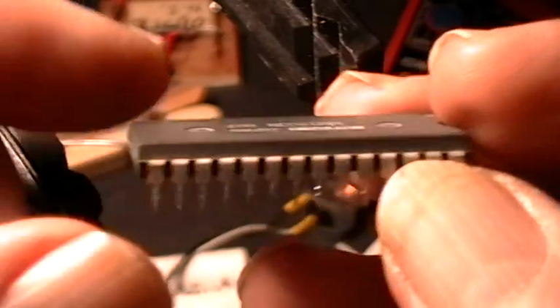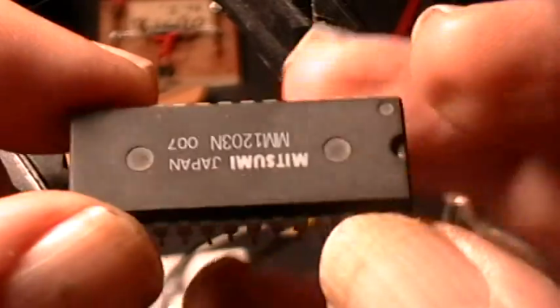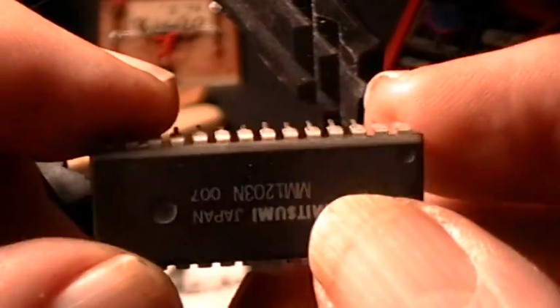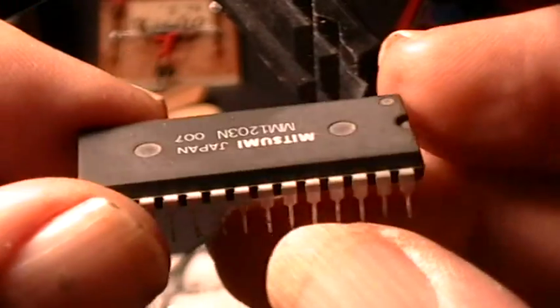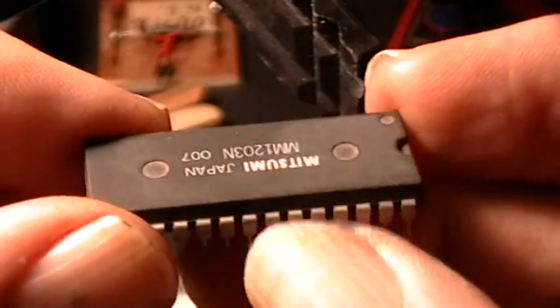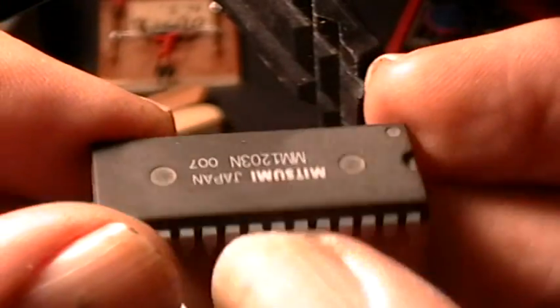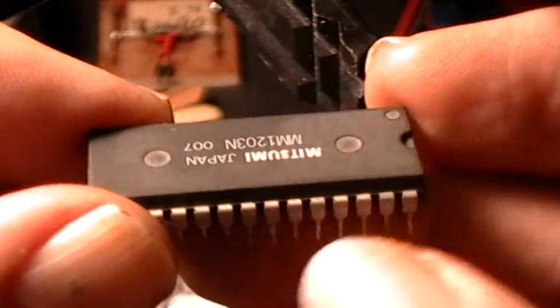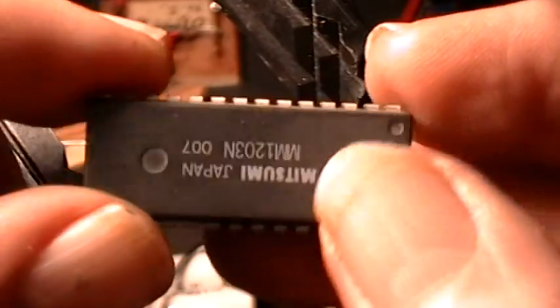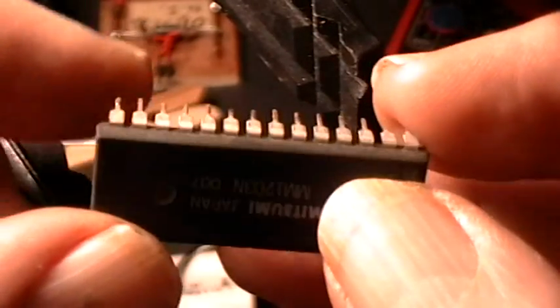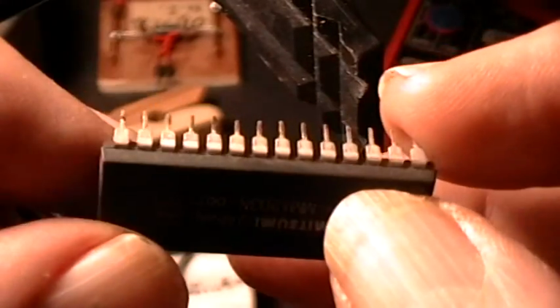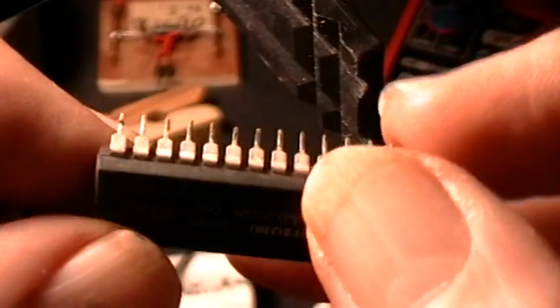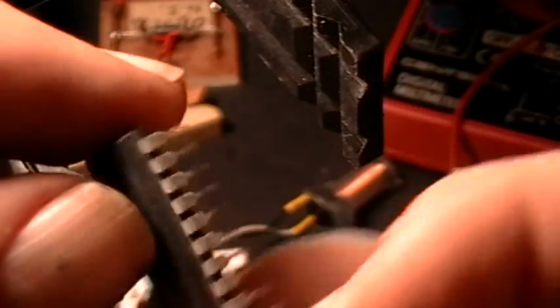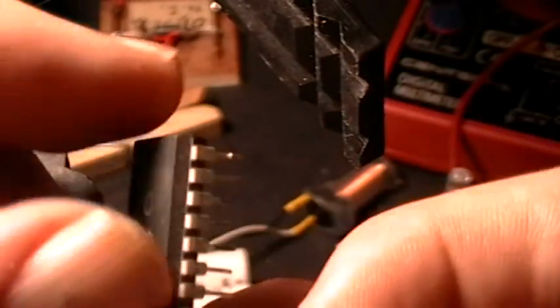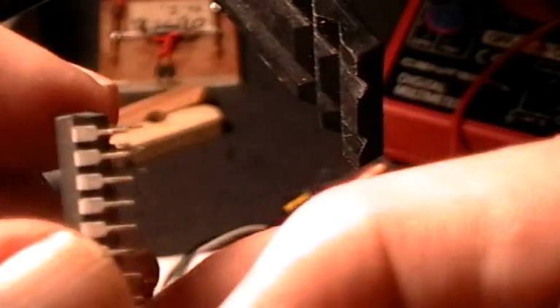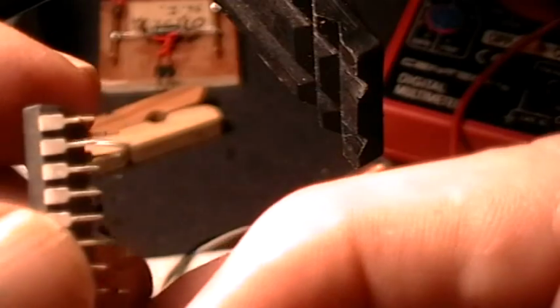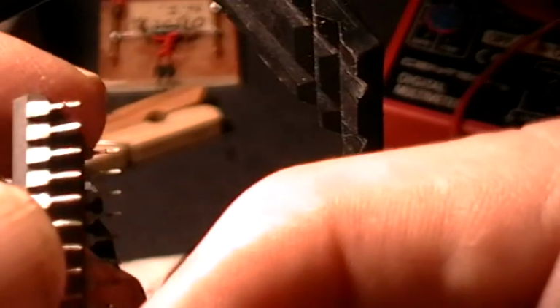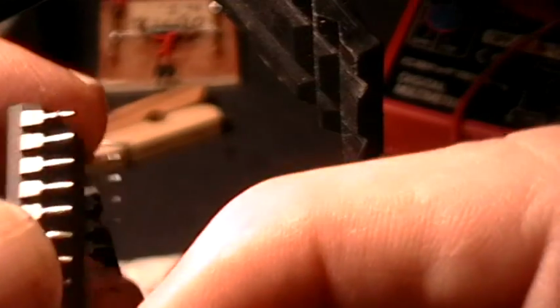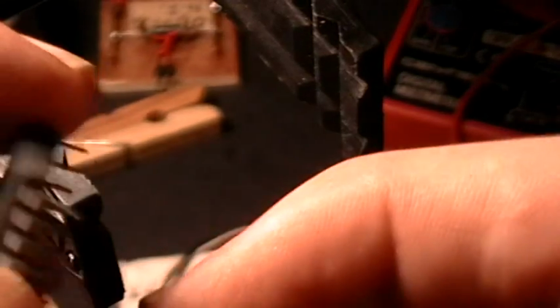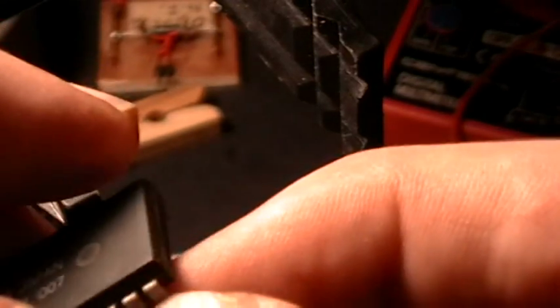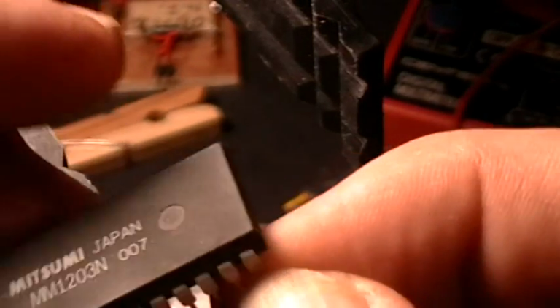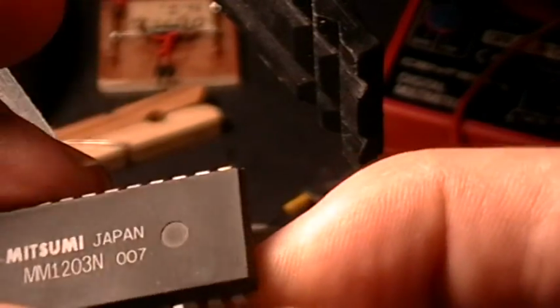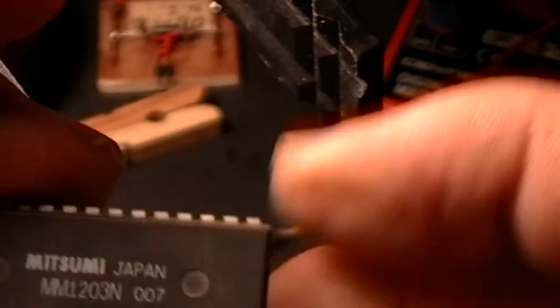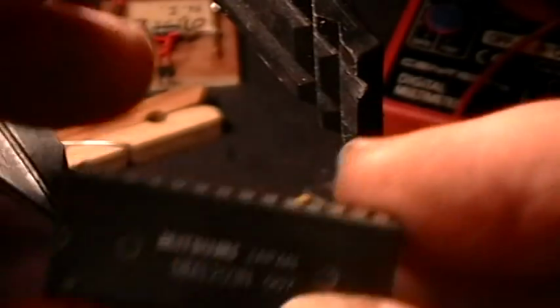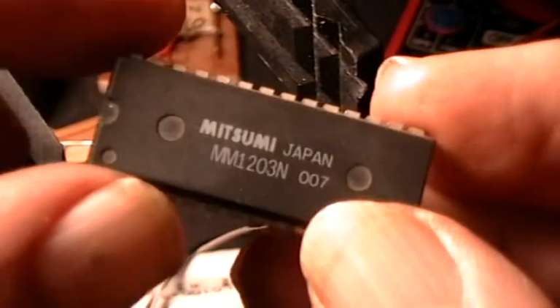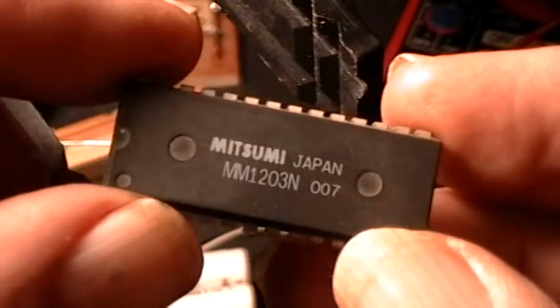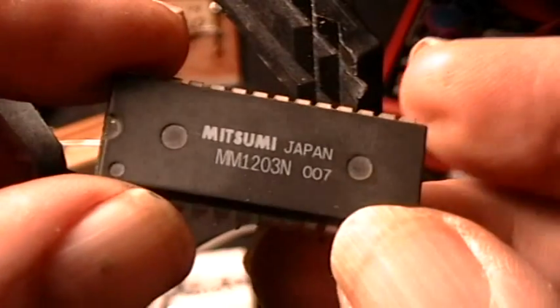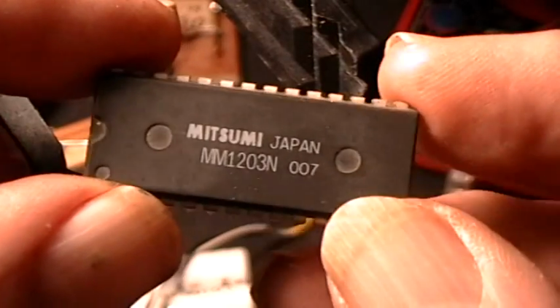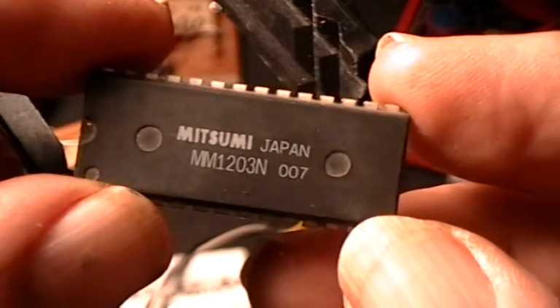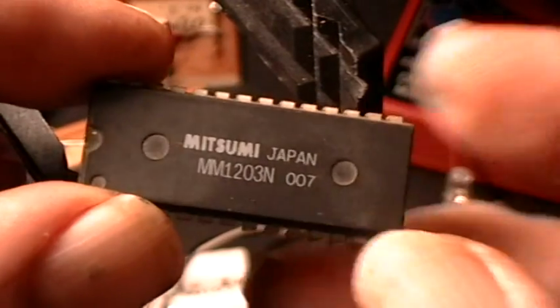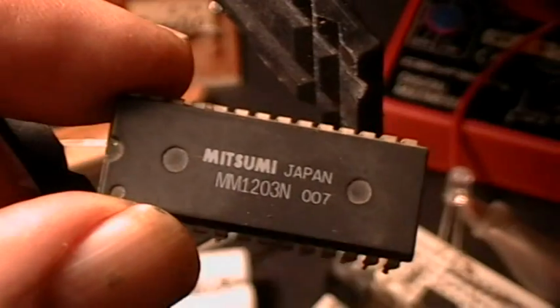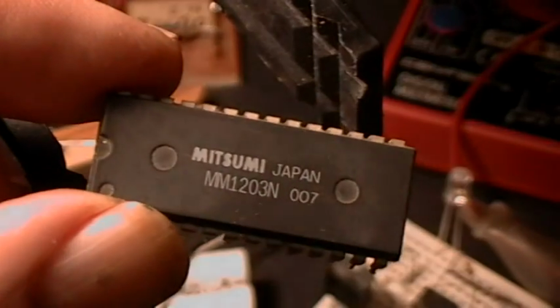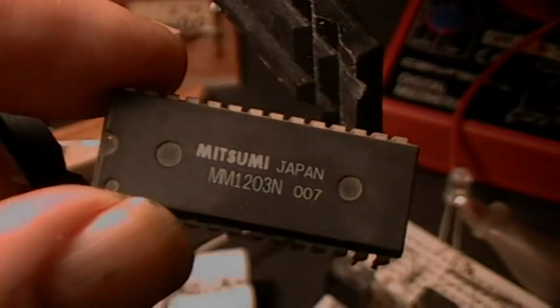Ready to be thrown away because I don't have any idea what to do with this chip — we're just doing it as a demonstration. Thank you for watching.